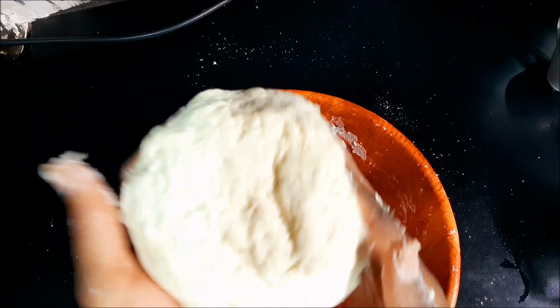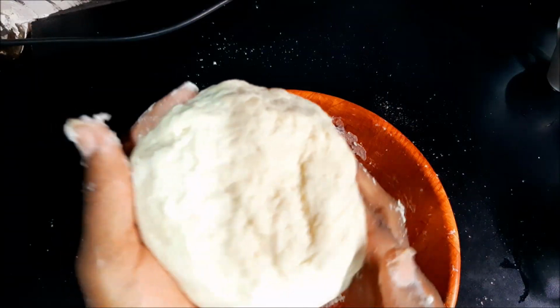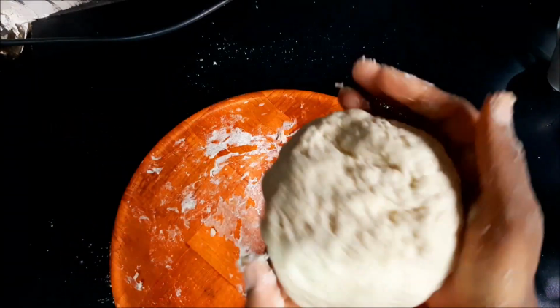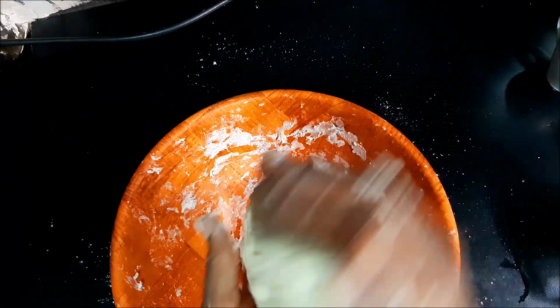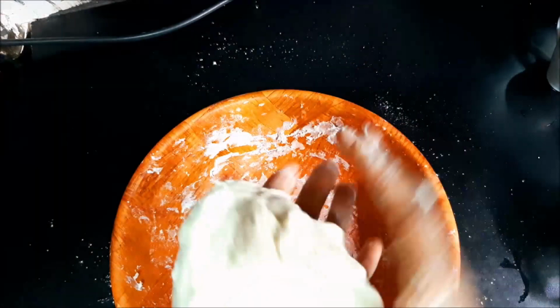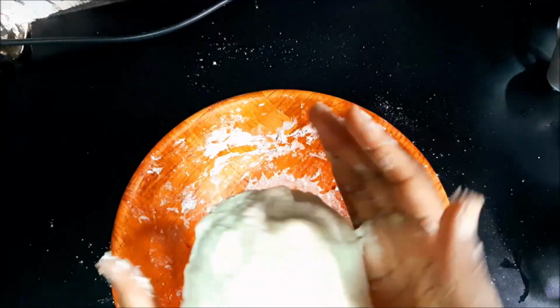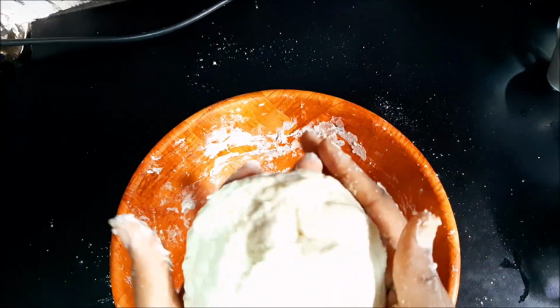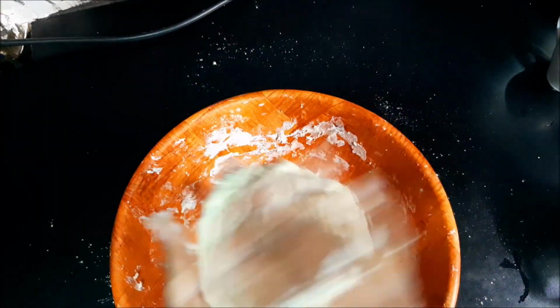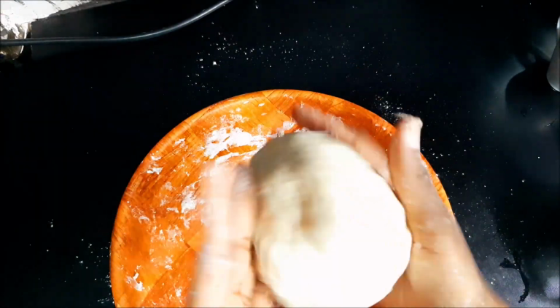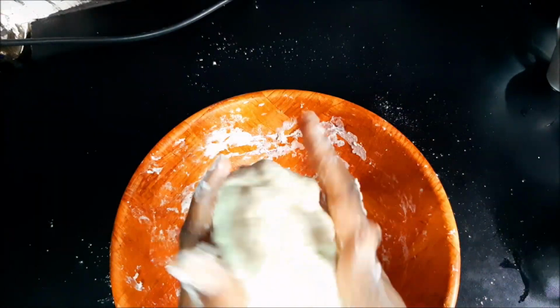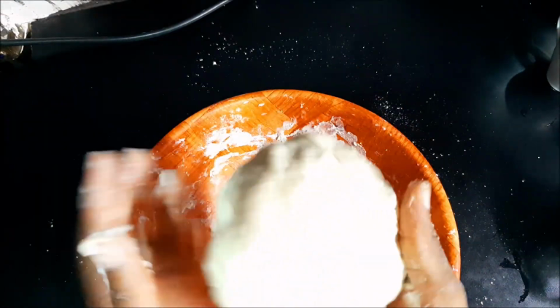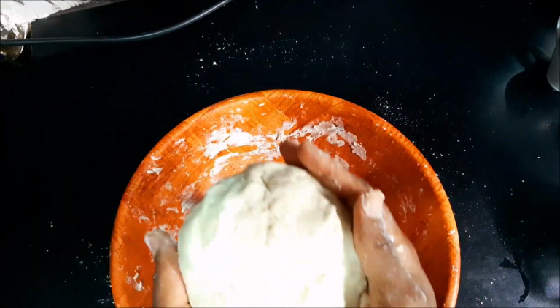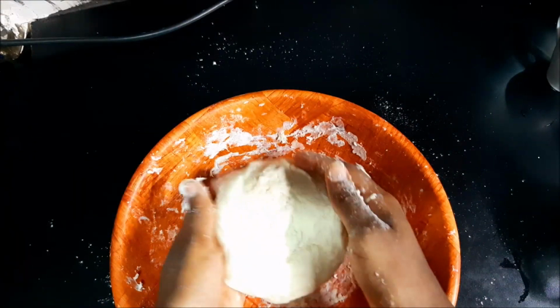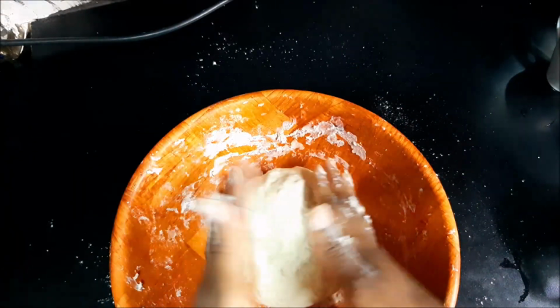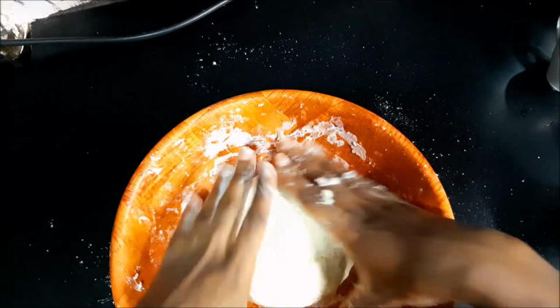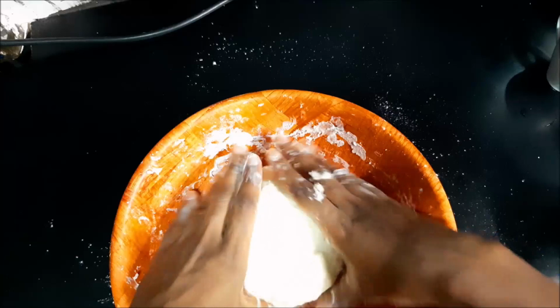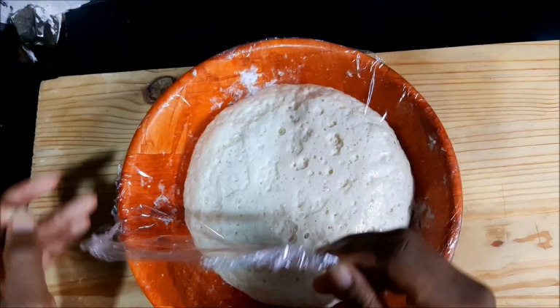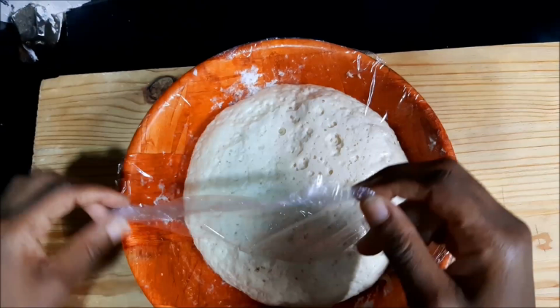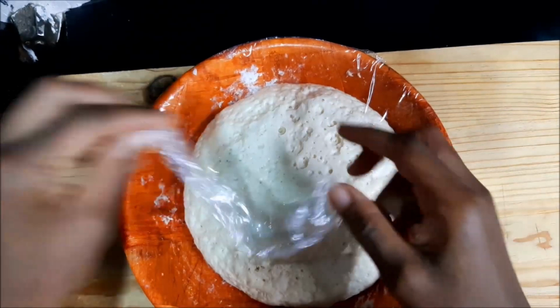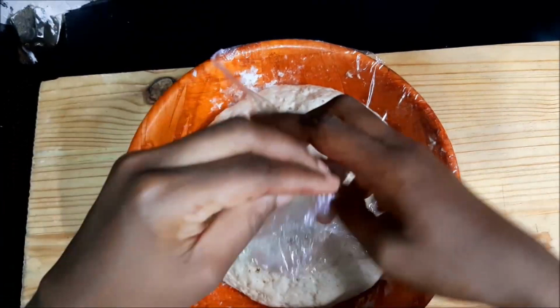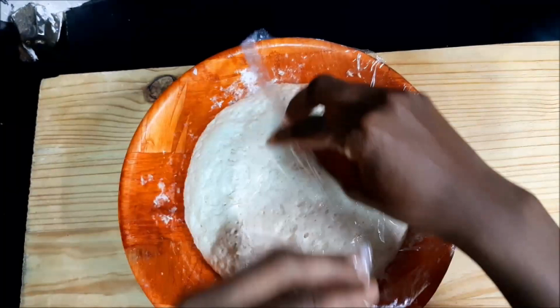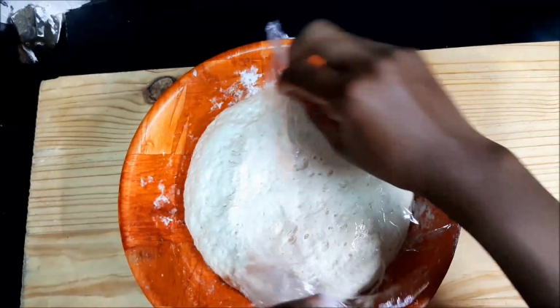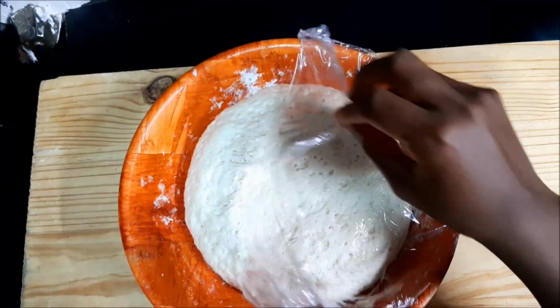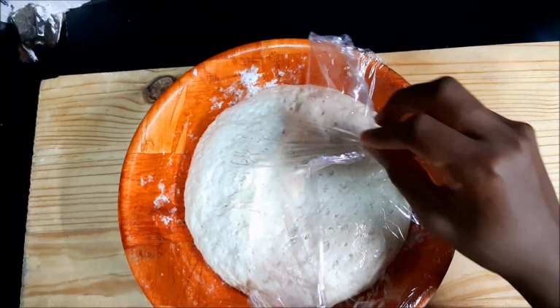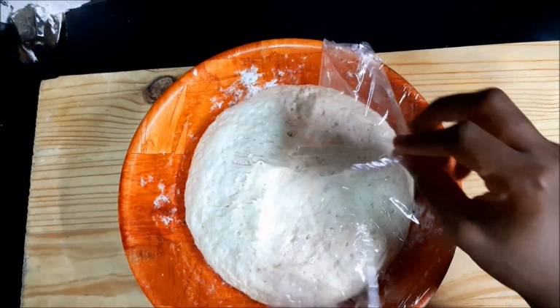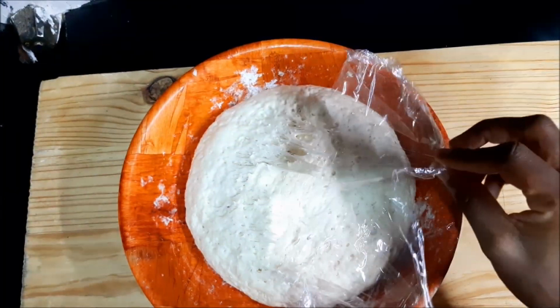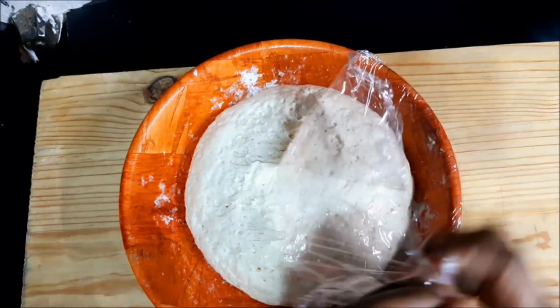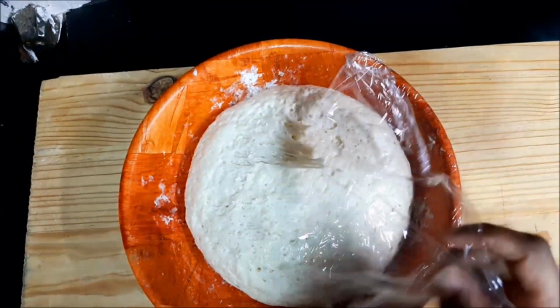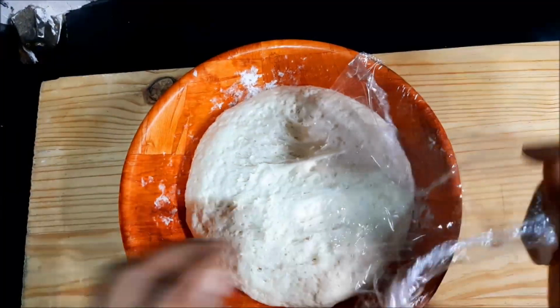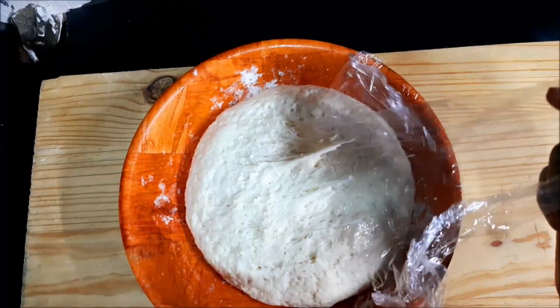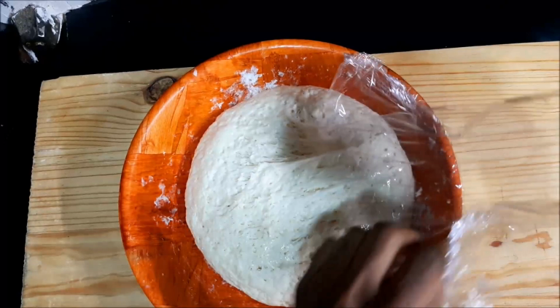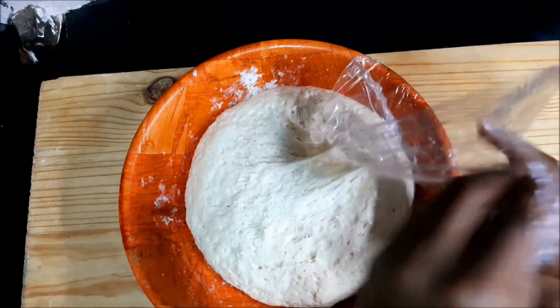After a while it should come together. Go ahead and wrap it up and let it rise for at least an hour or two, depending on how hot your kitchen is, or just place it in a warm place like your oven or your microwave.